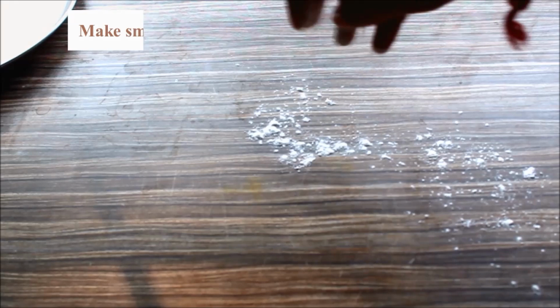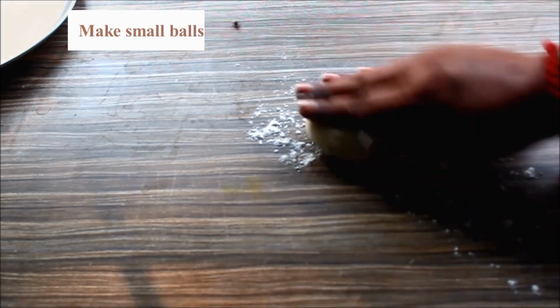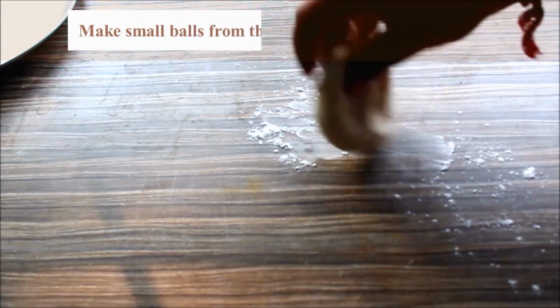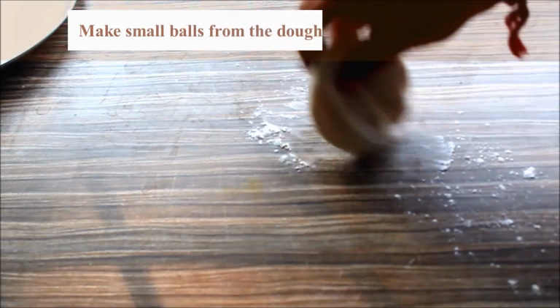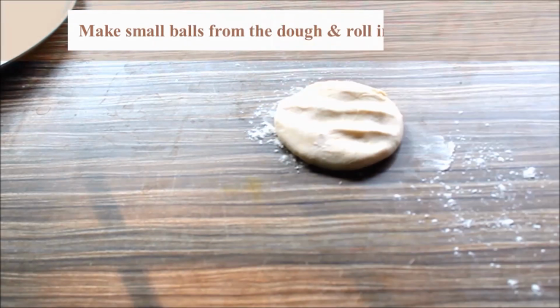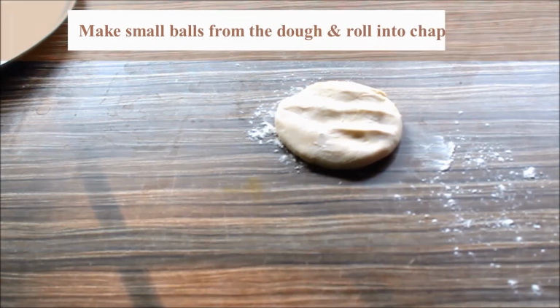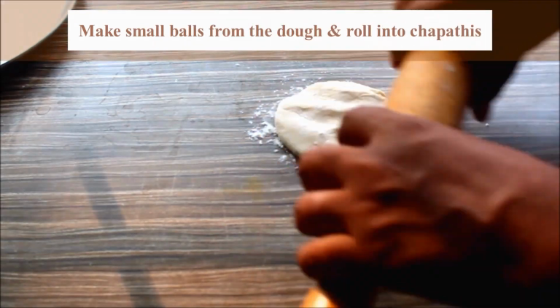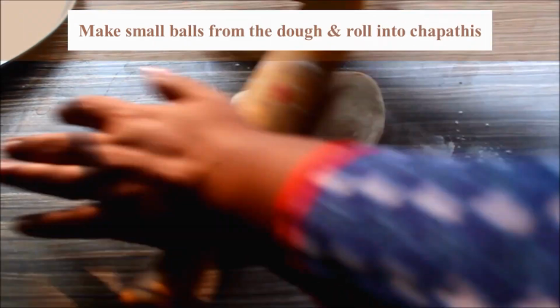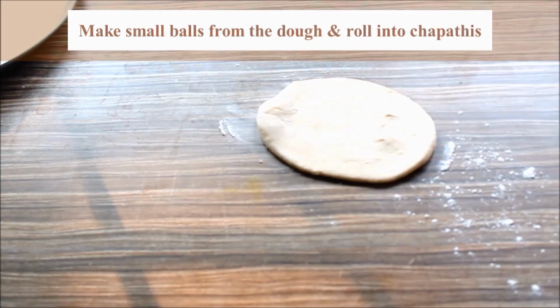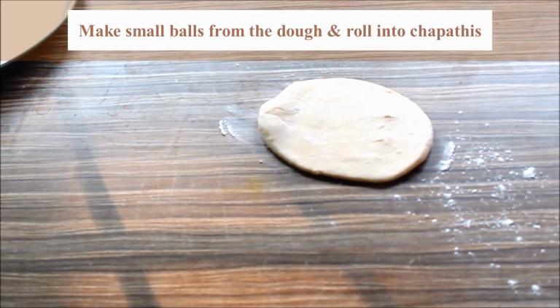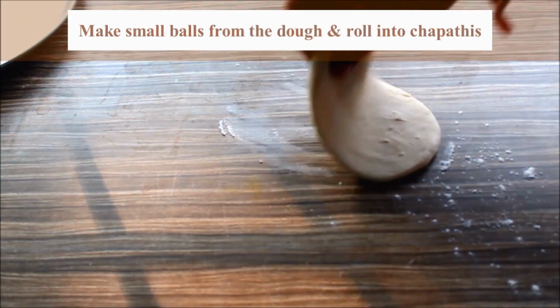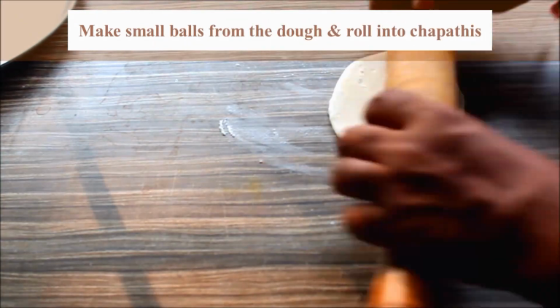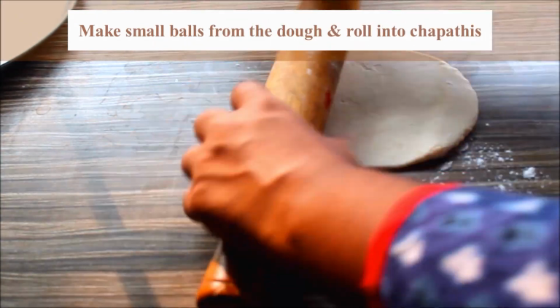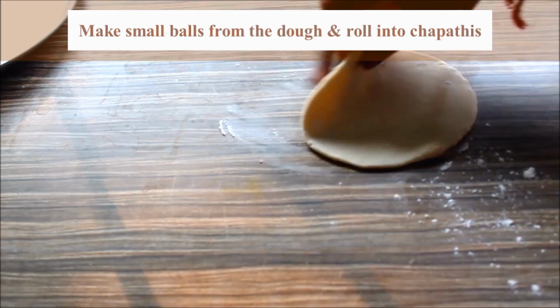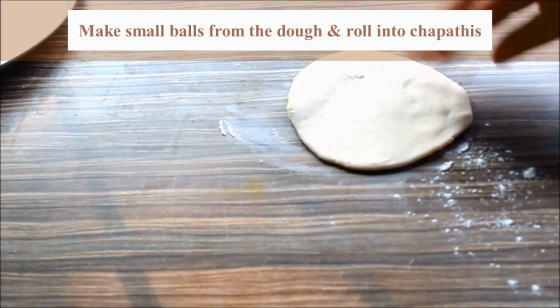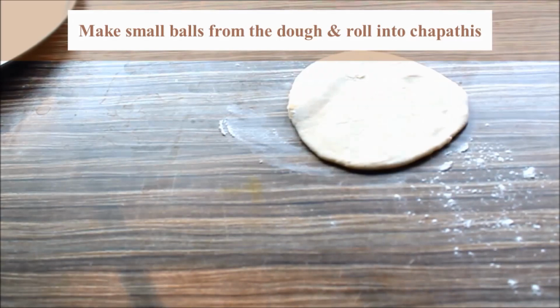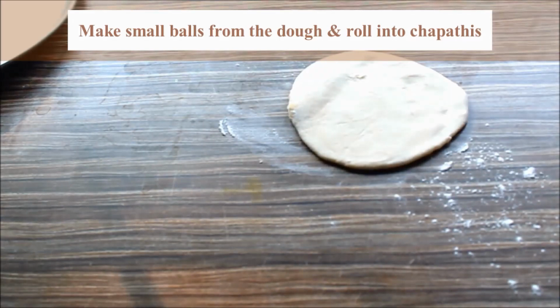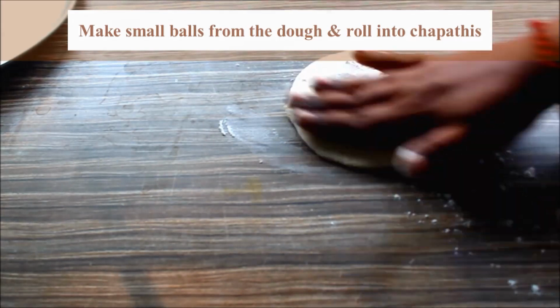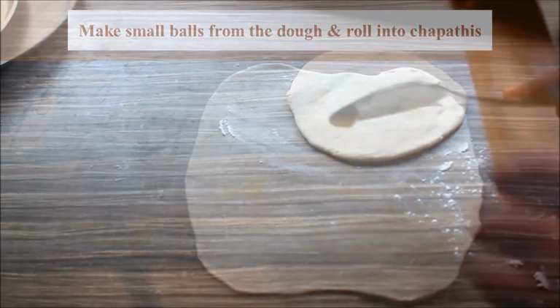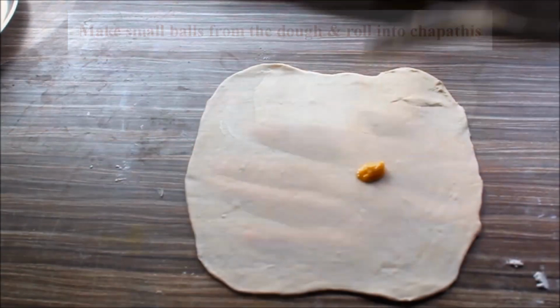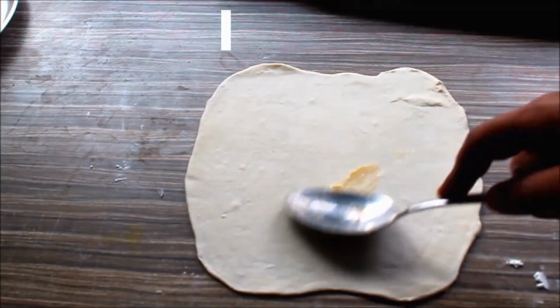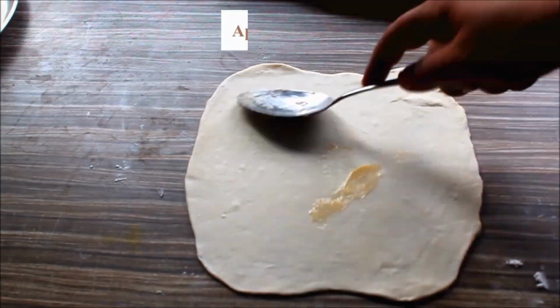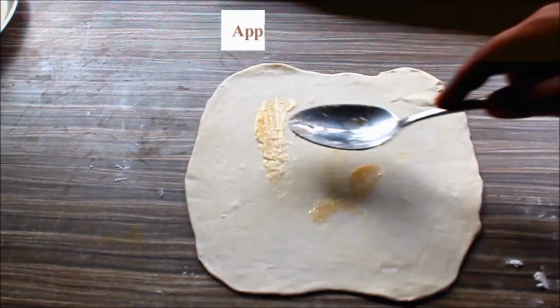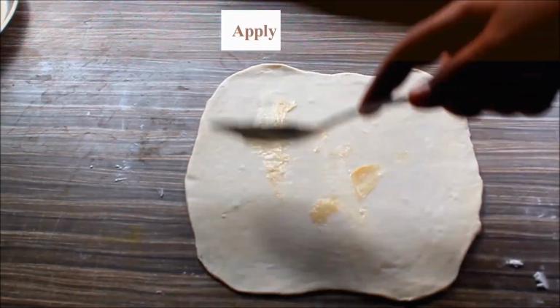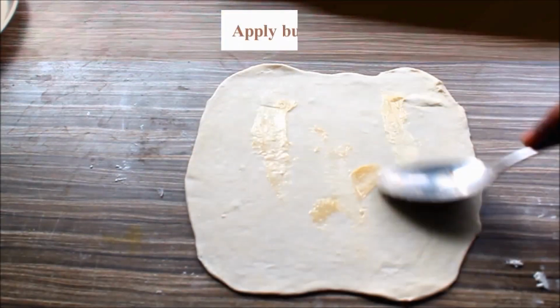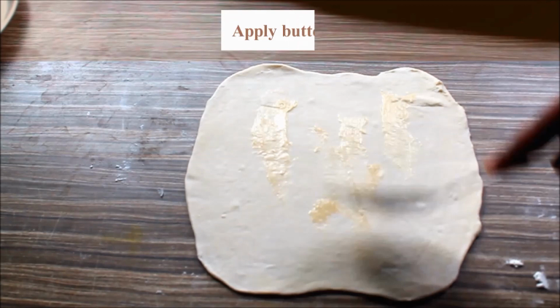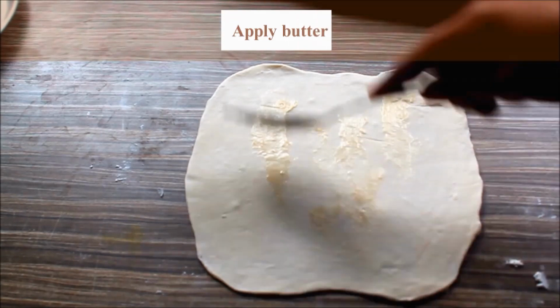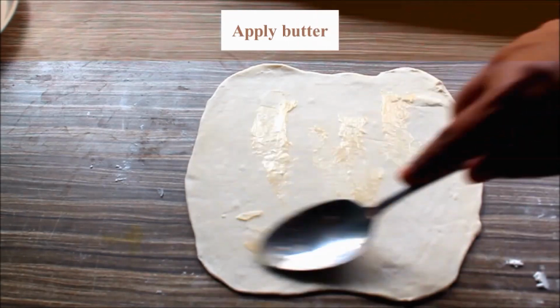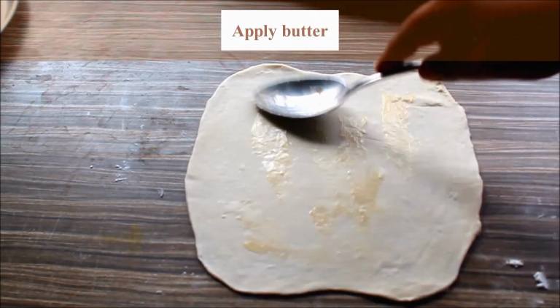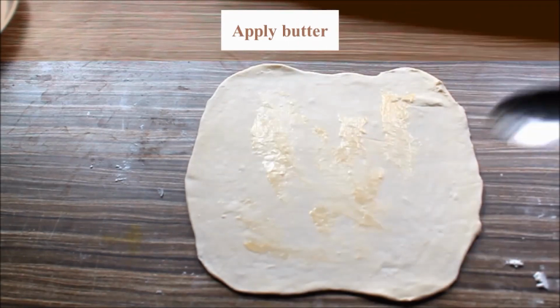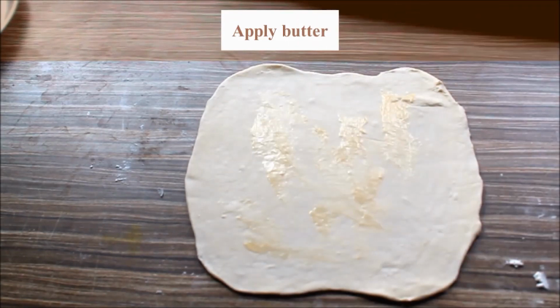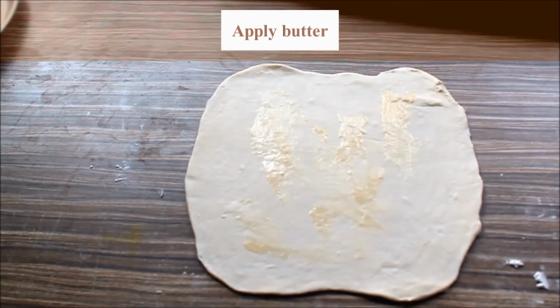After the flour, we put the butter in the pan. I will add the butter in the pan.